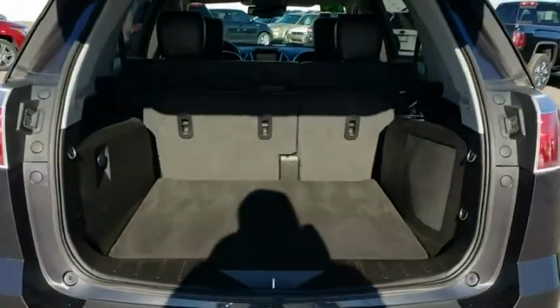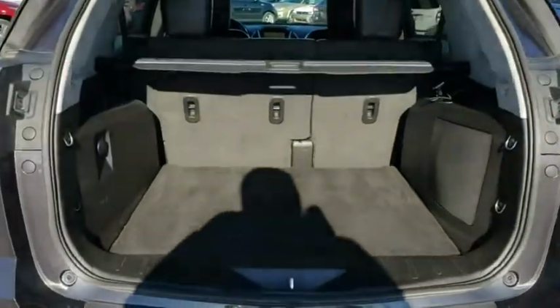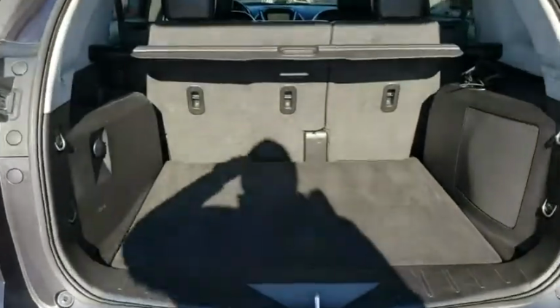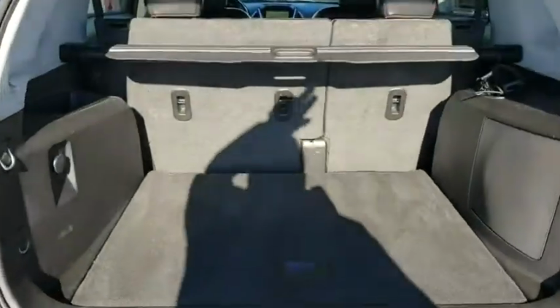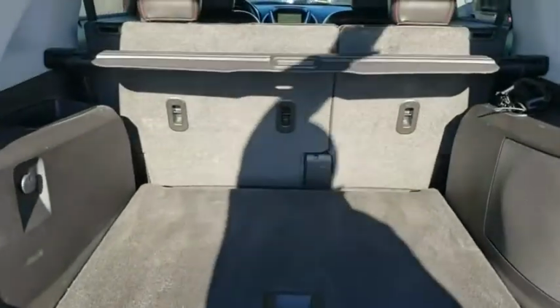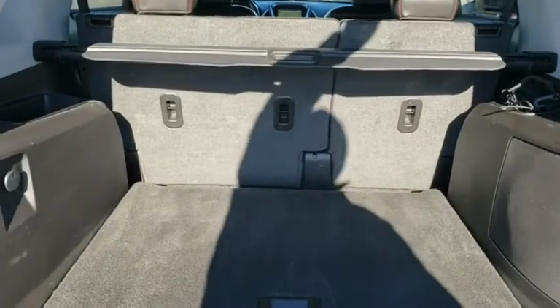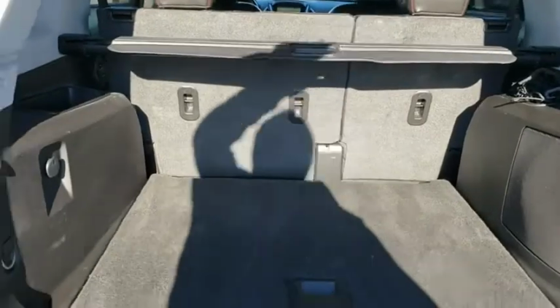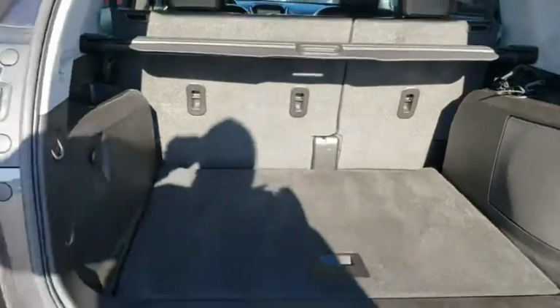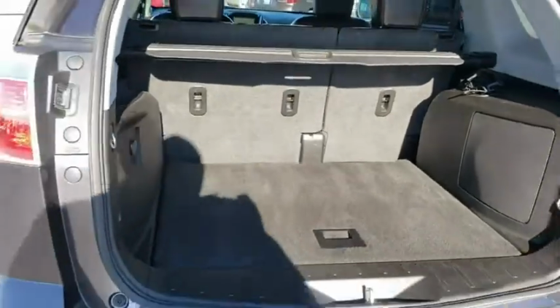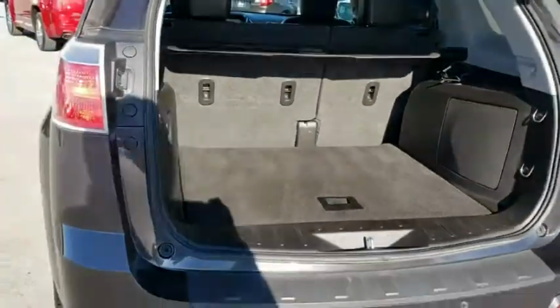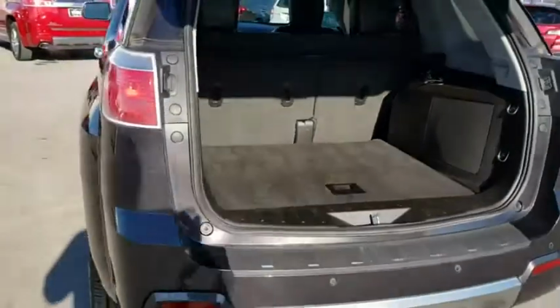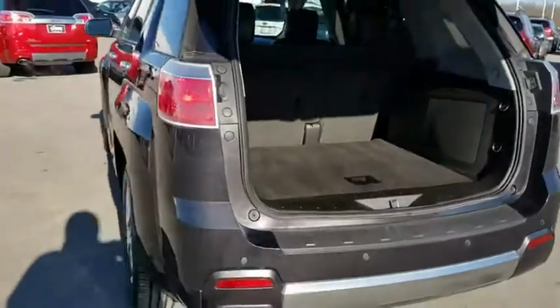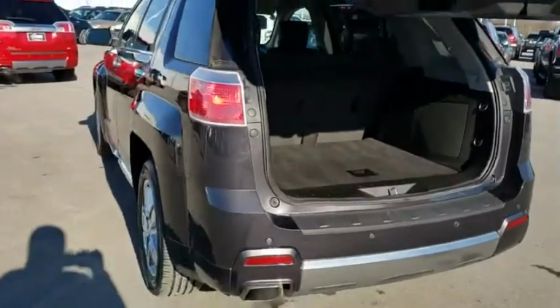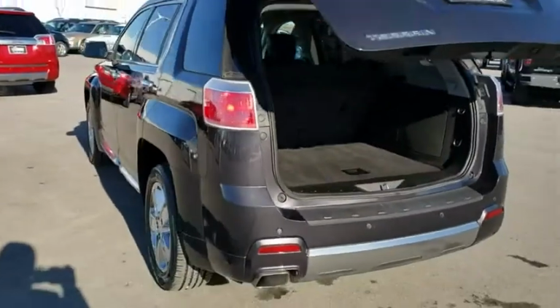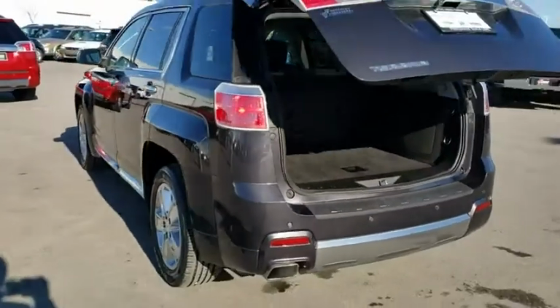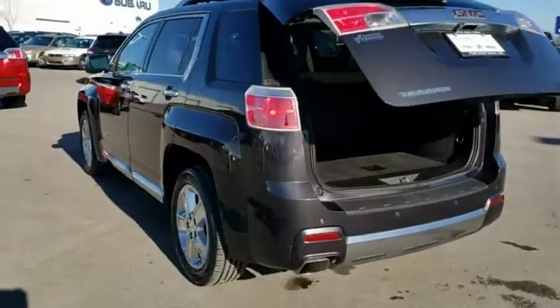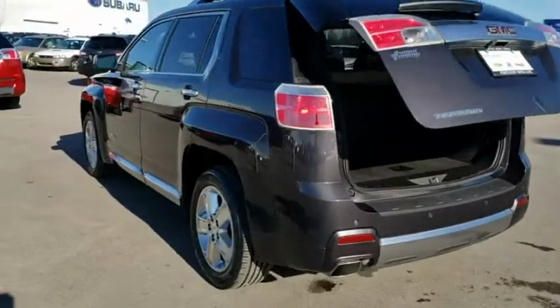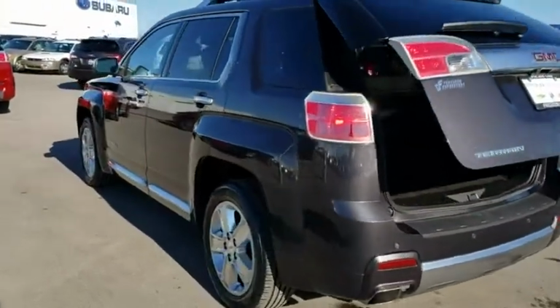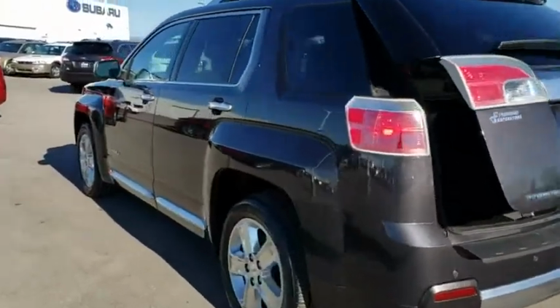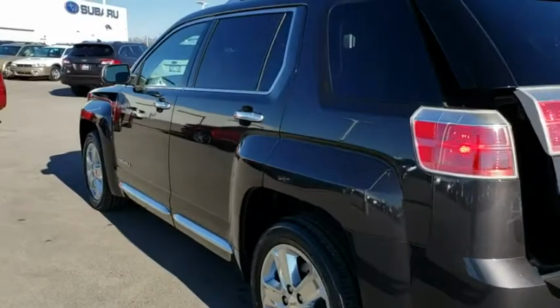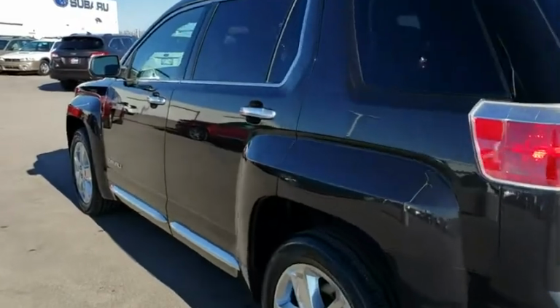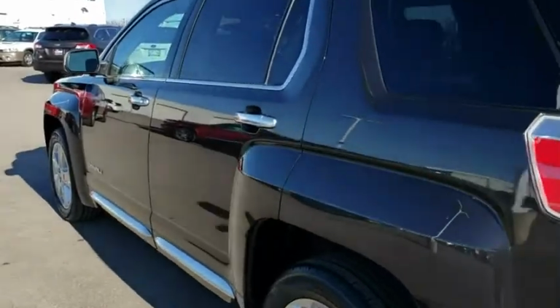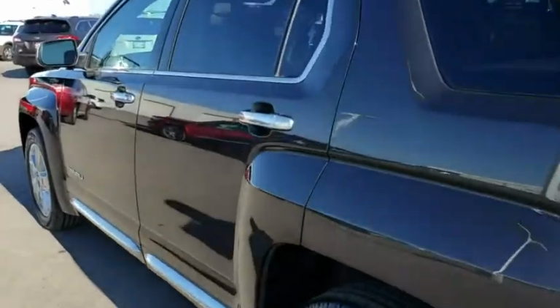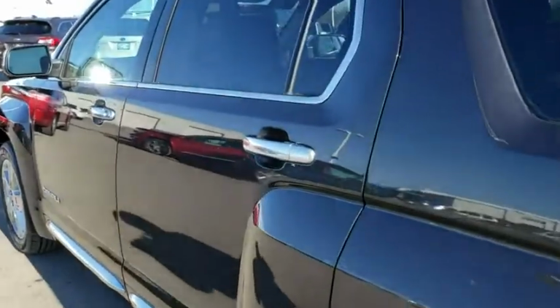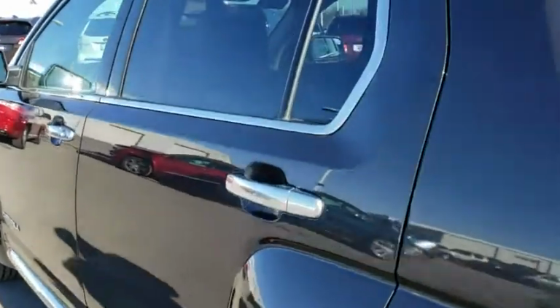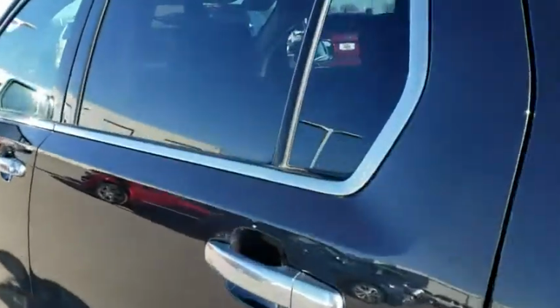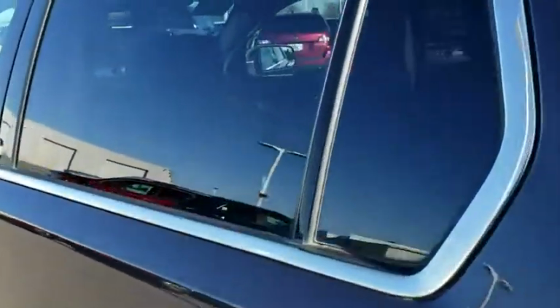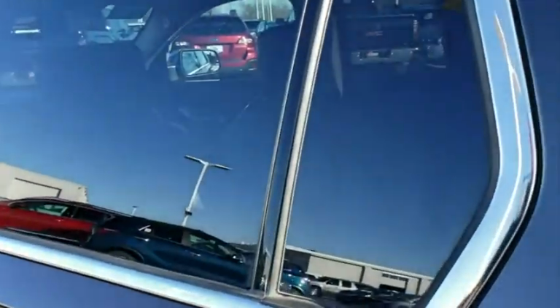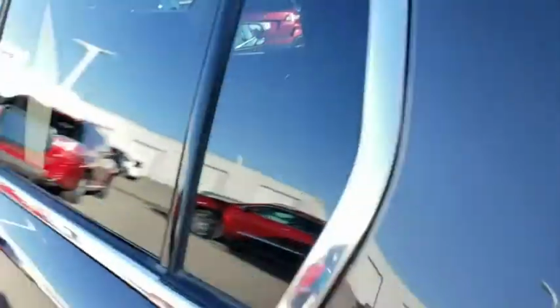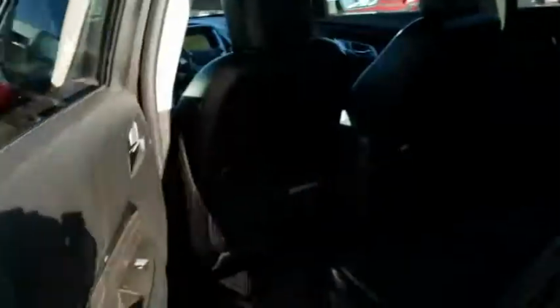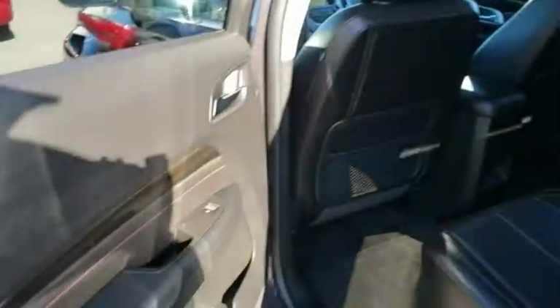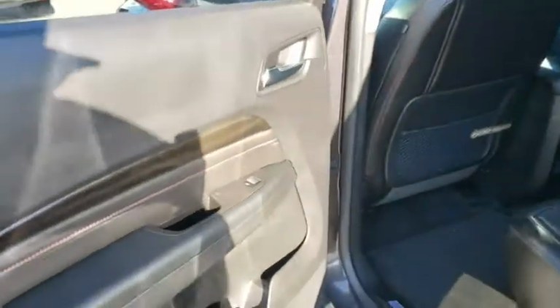Remote engine start, stability control, traction control, steering wheel audio controls, keyless entry, power passenger seat, backup camera, power liftgate, and anti-lock braking system.